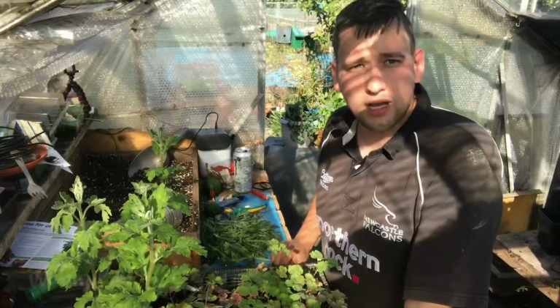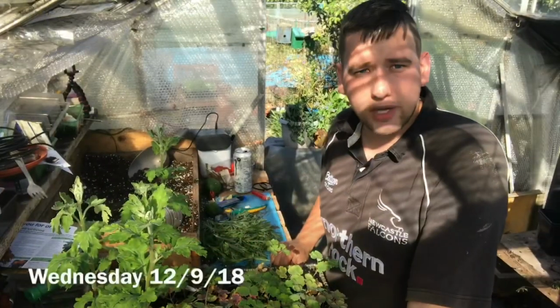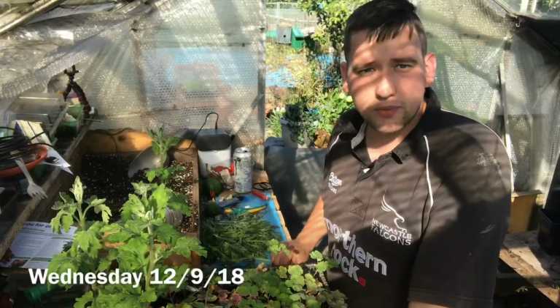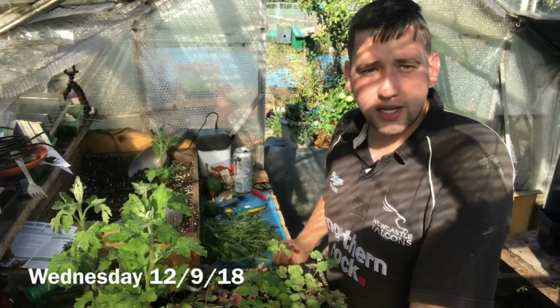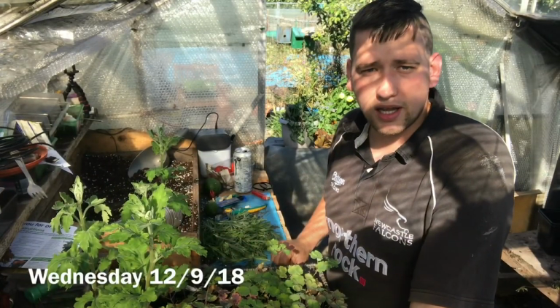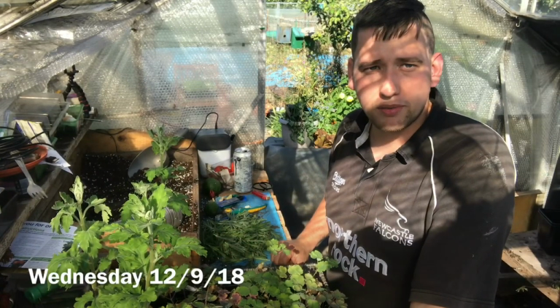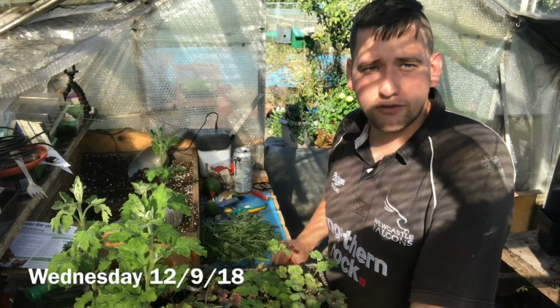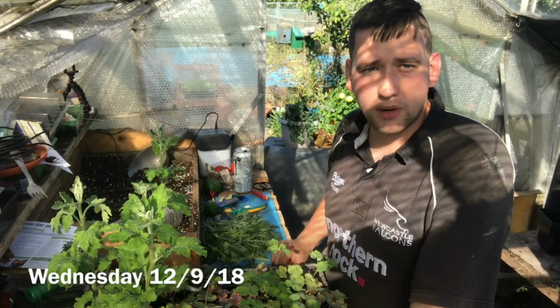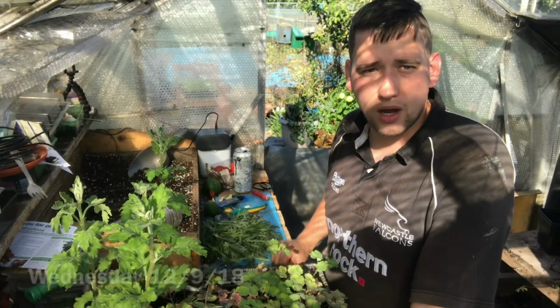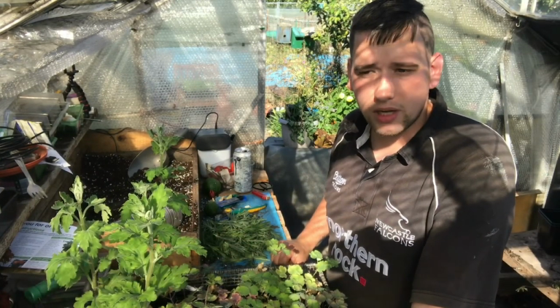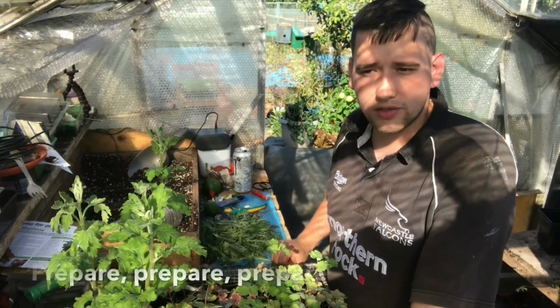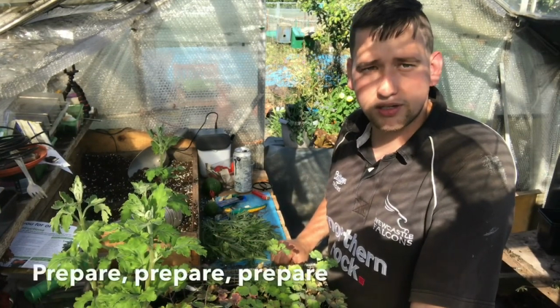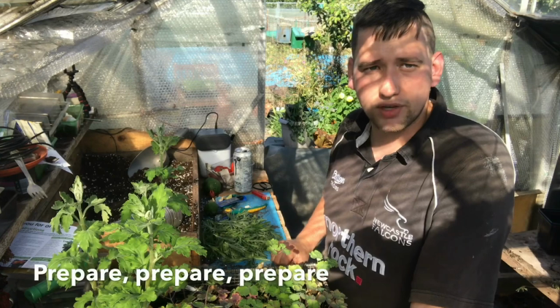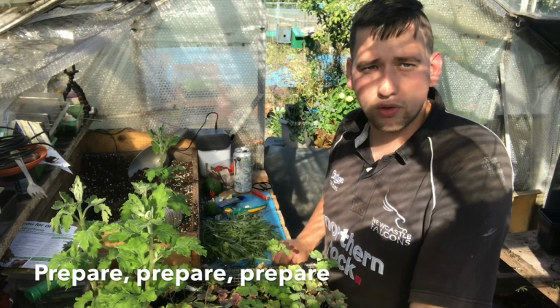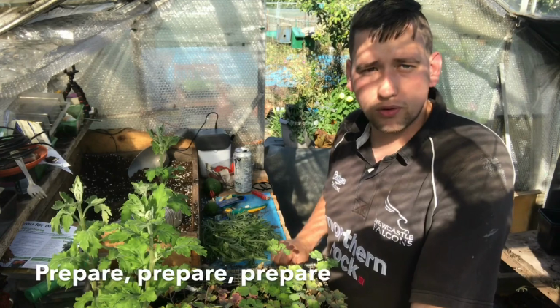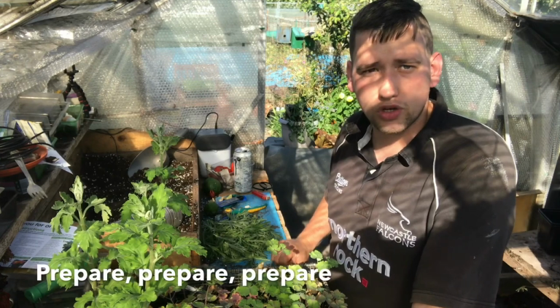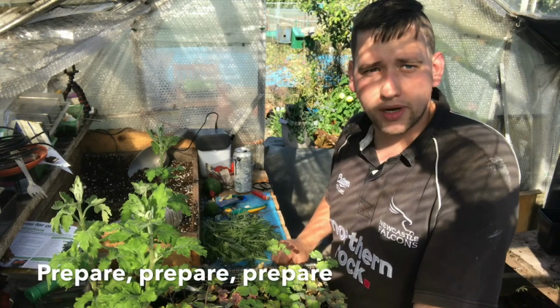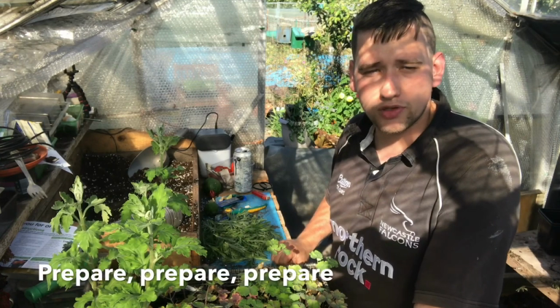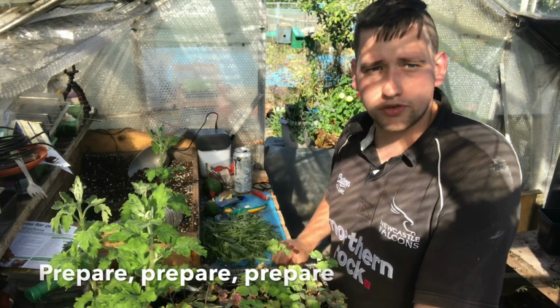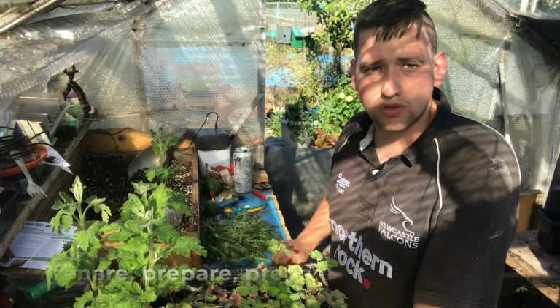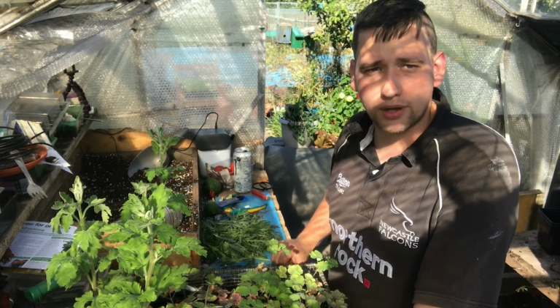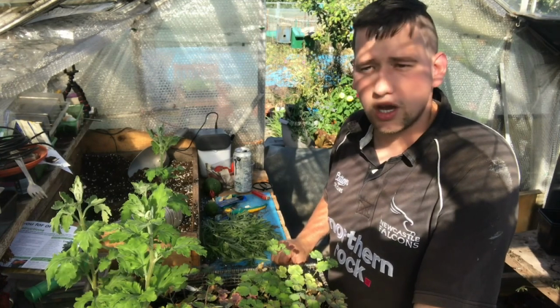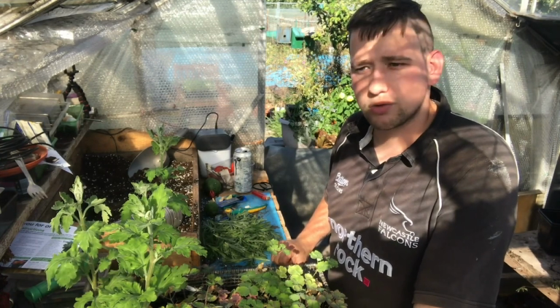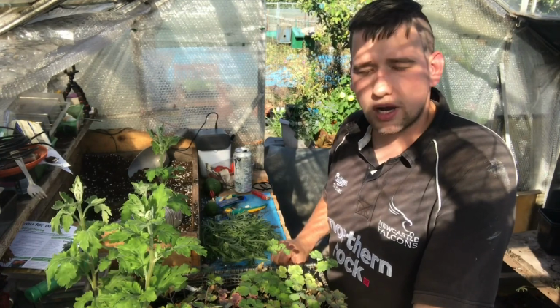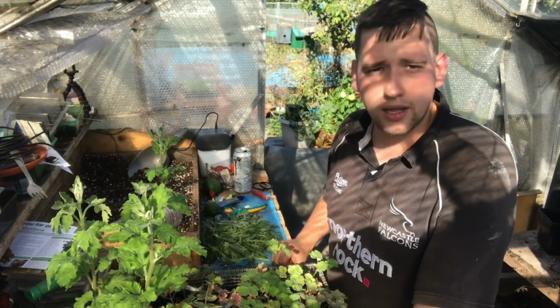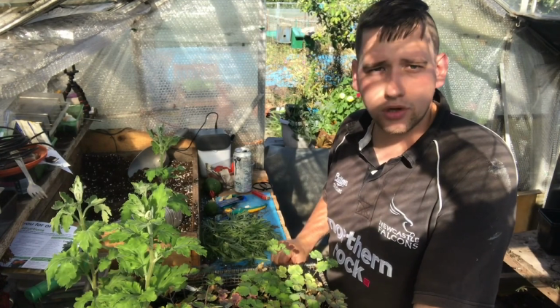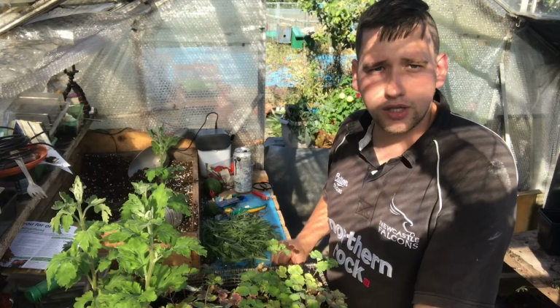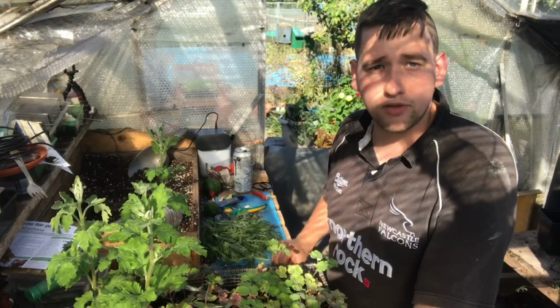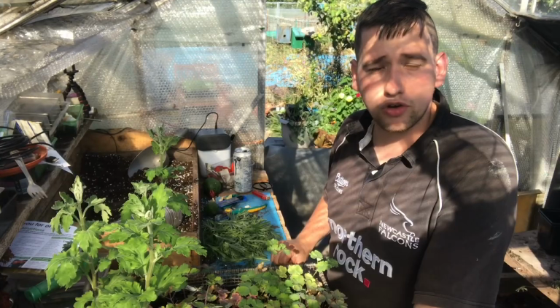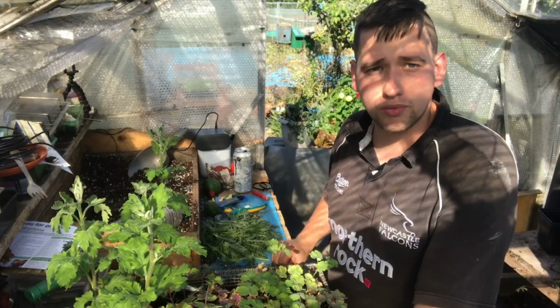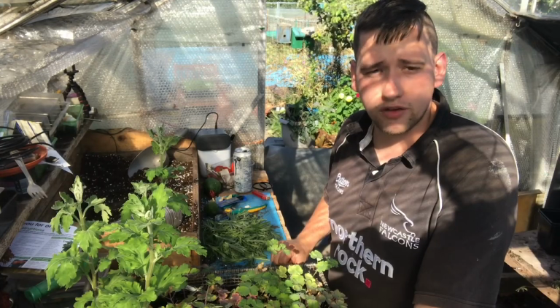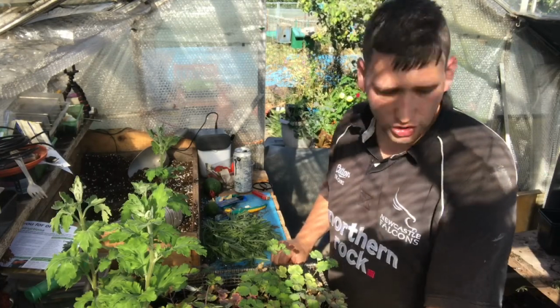Hi everybody, it's Wednesday. I've been down in the garden a few hours now. I've just had a delivery of coal for the coming winter months, so I've just been sorting that out. I've also mucked the bed for the onions, which I've purchased.